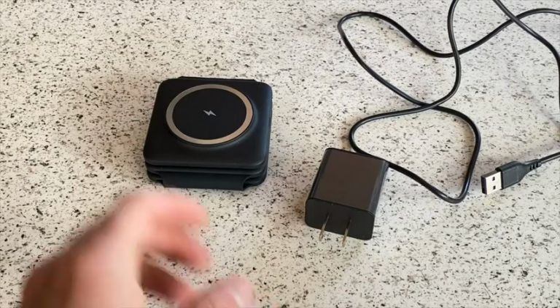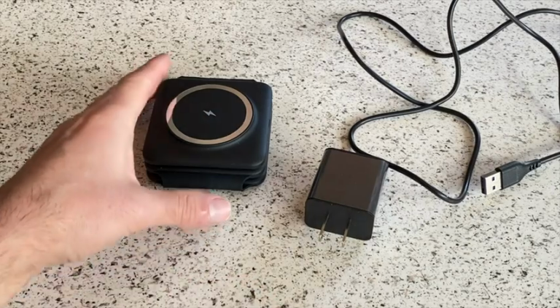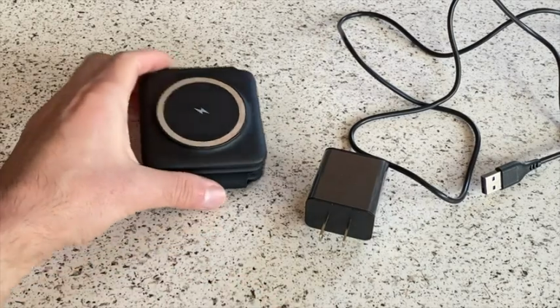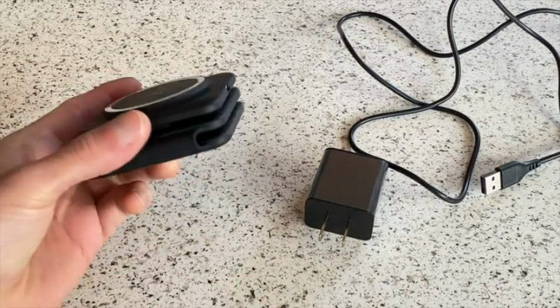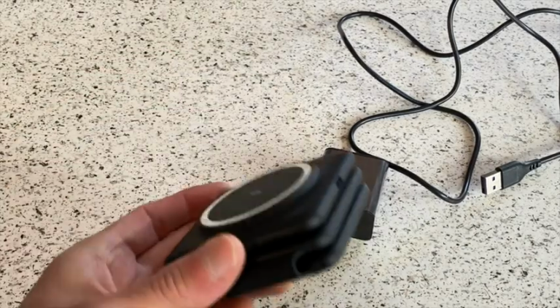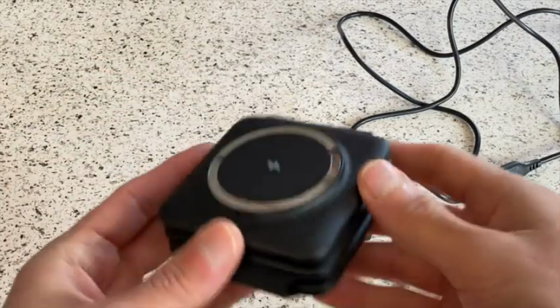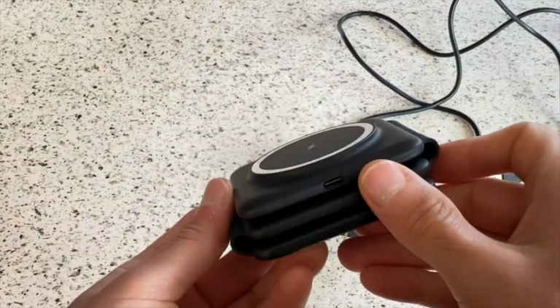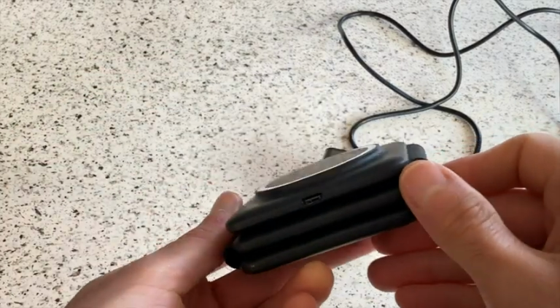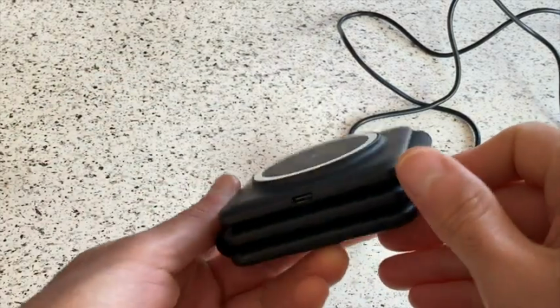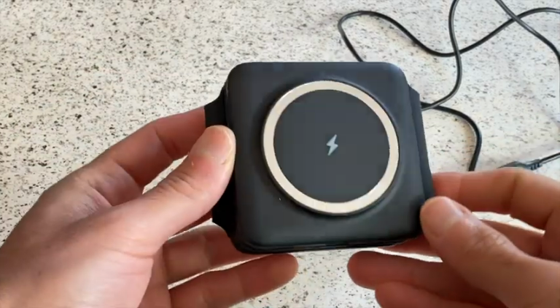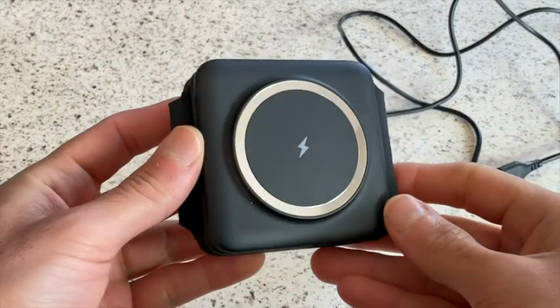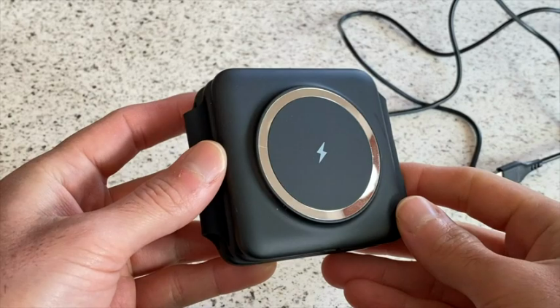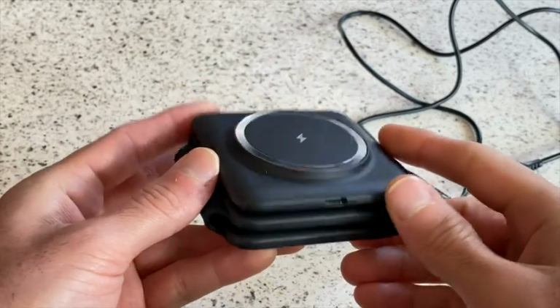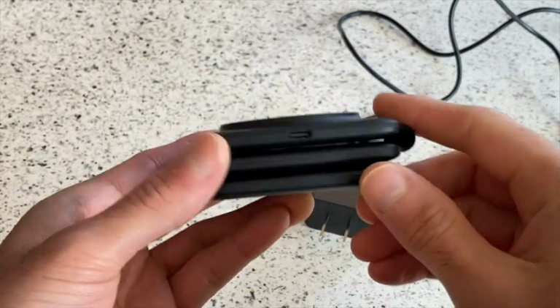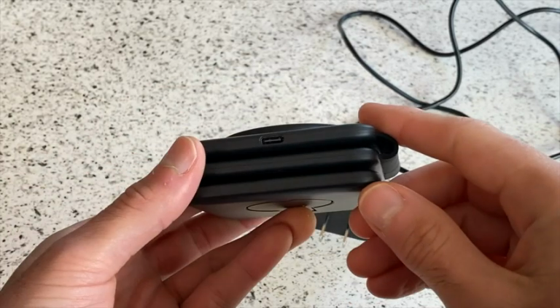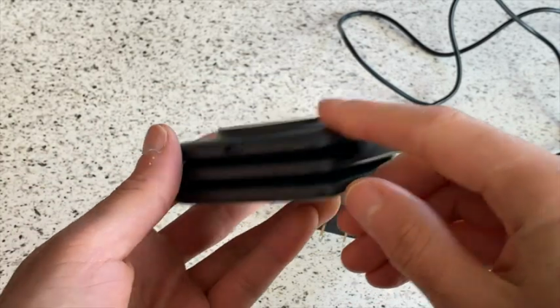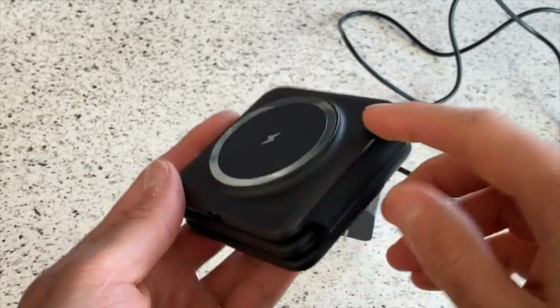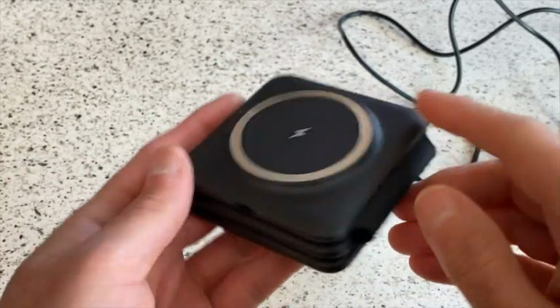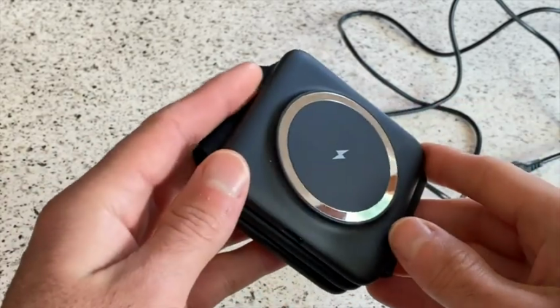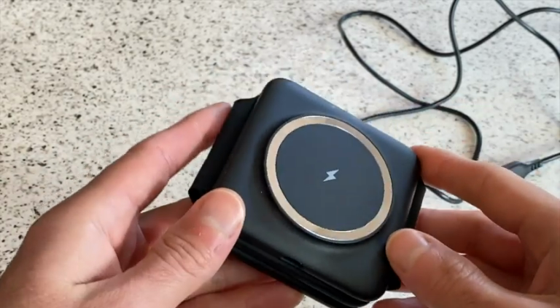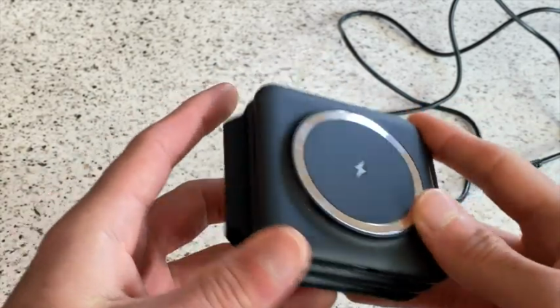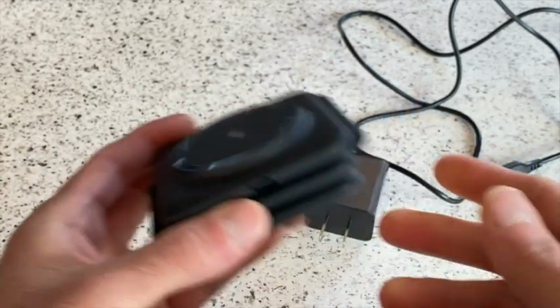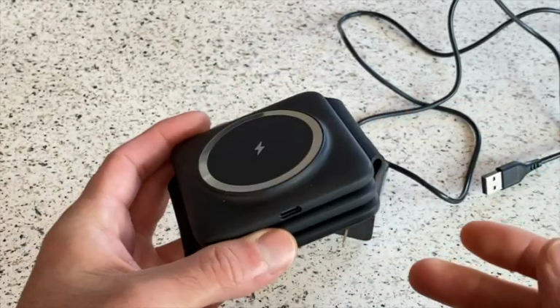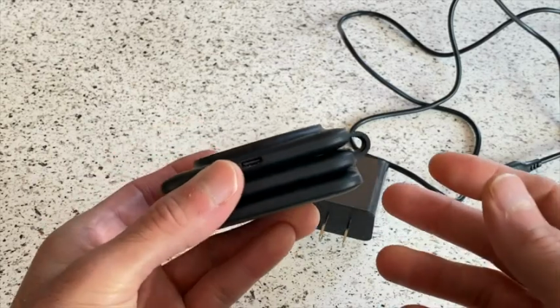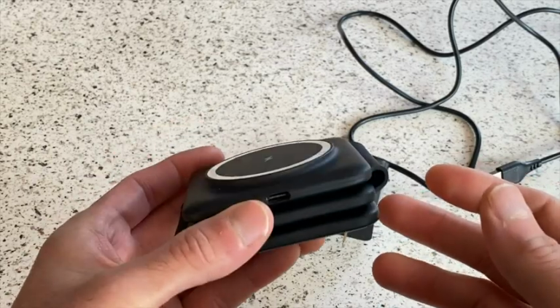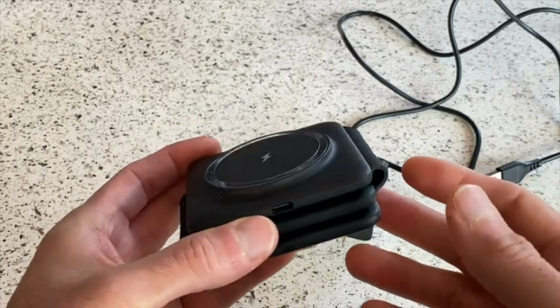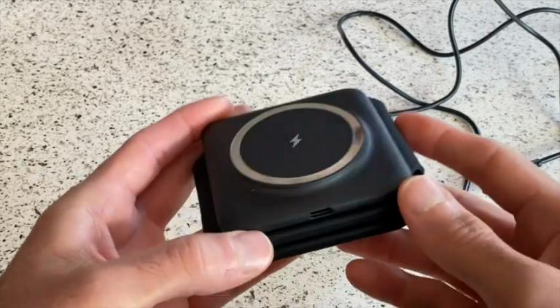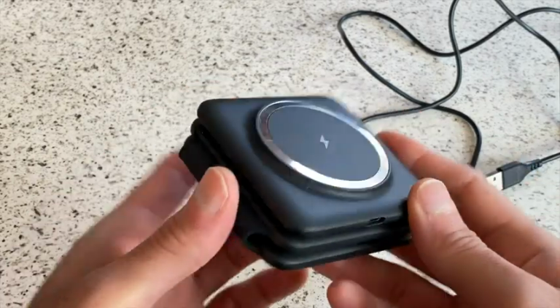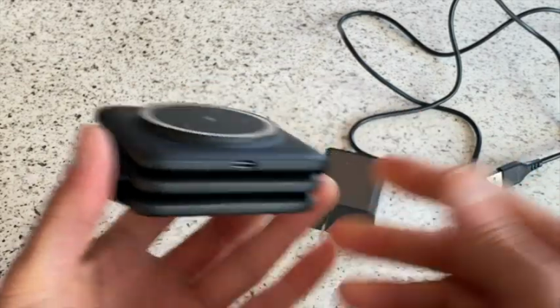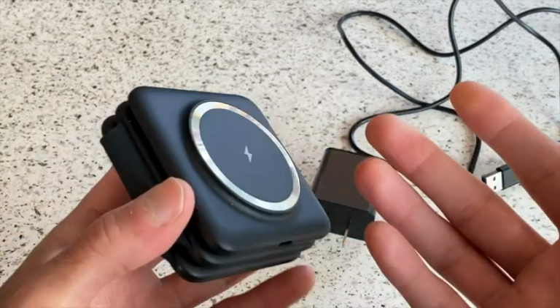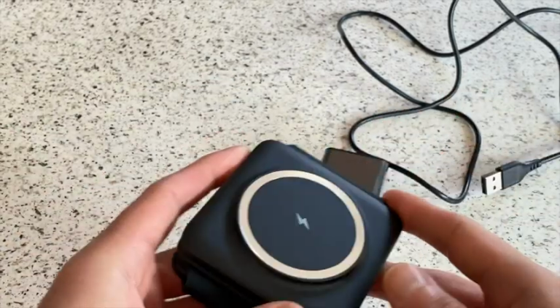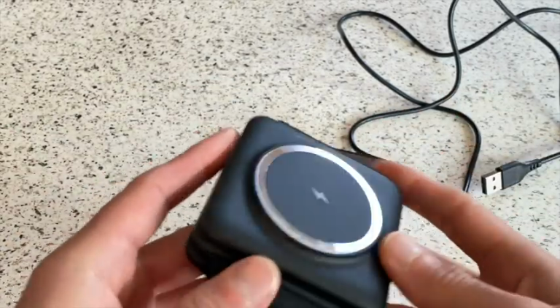Hey, it's Spencer and I just wanted to give you a quick review of this CW340 portable wireless 3-in-1 charger. First I'll go ahead and show you what it comes with and then I'll show you some of my favorite features about it.